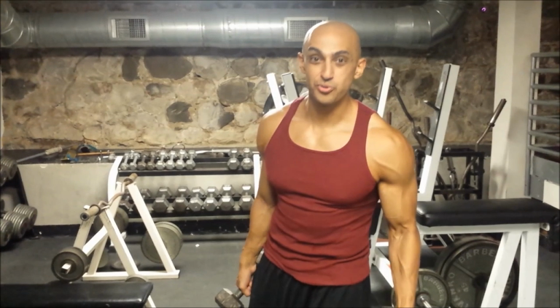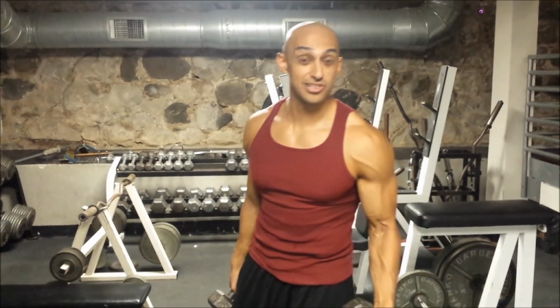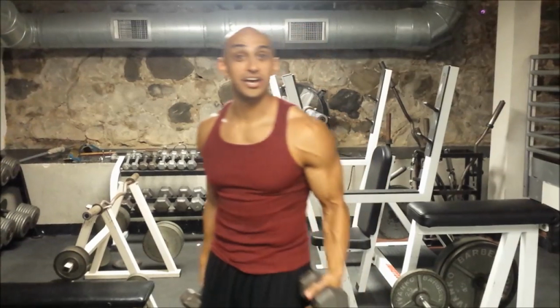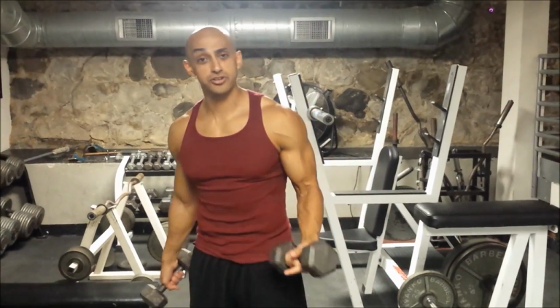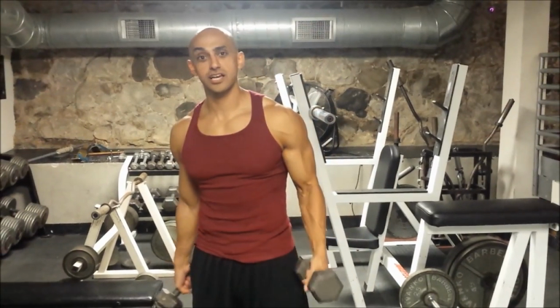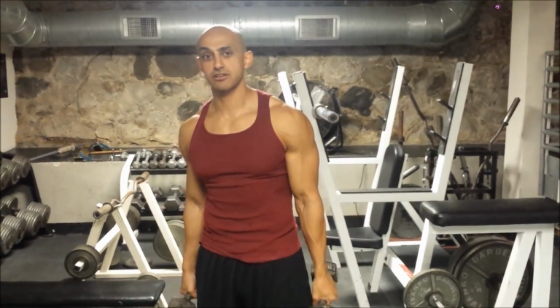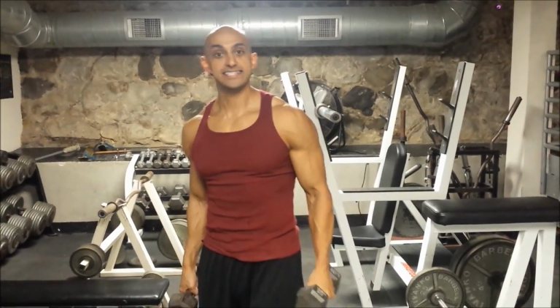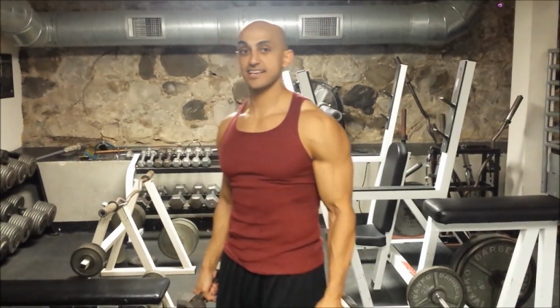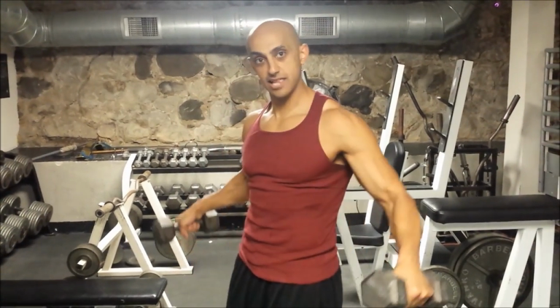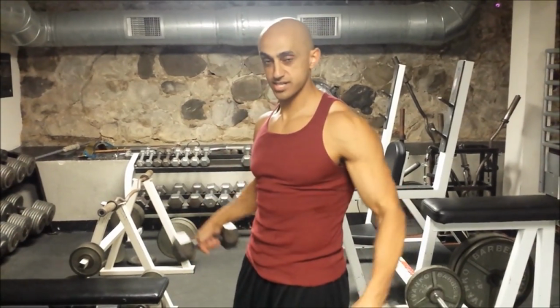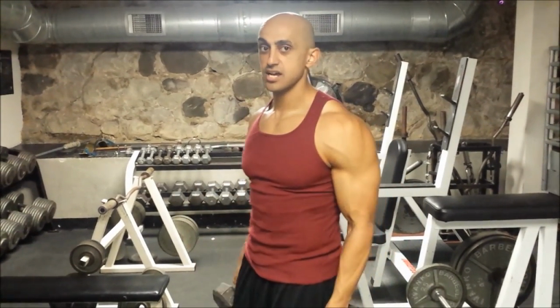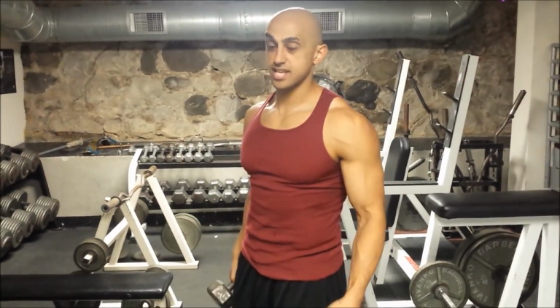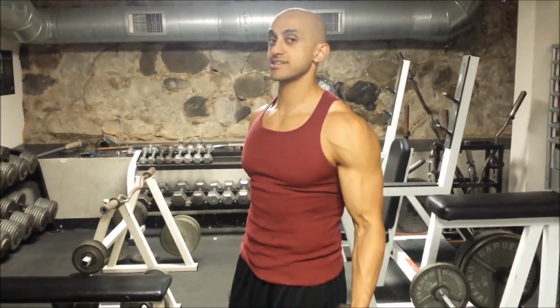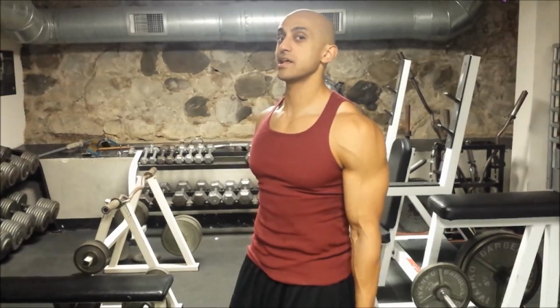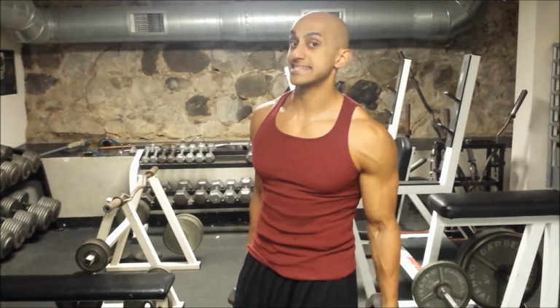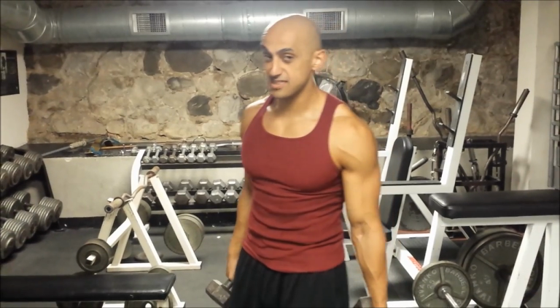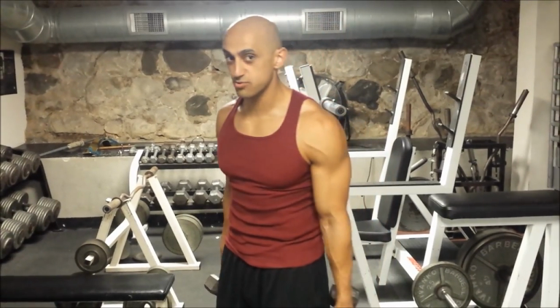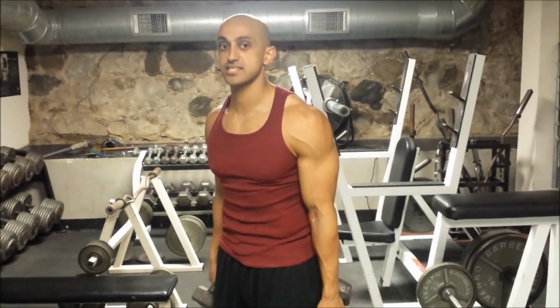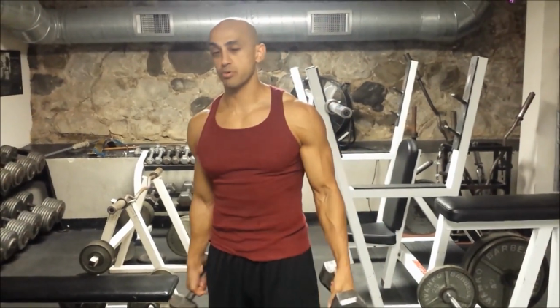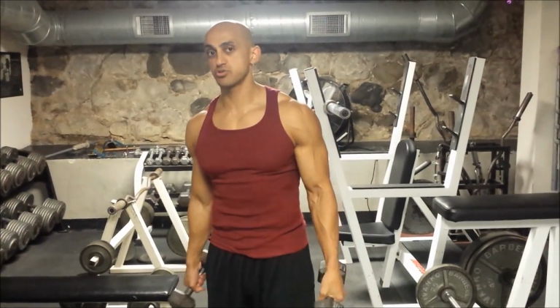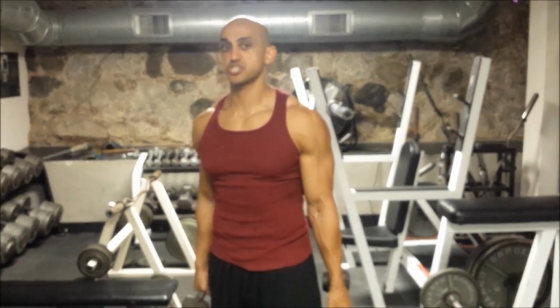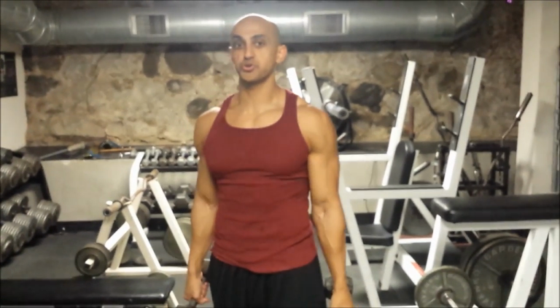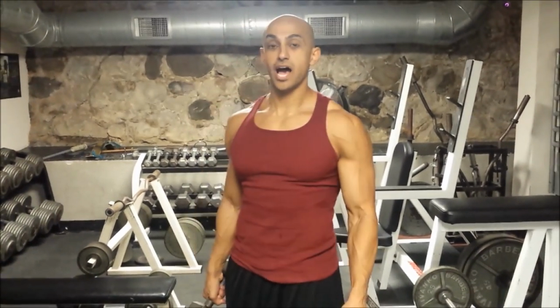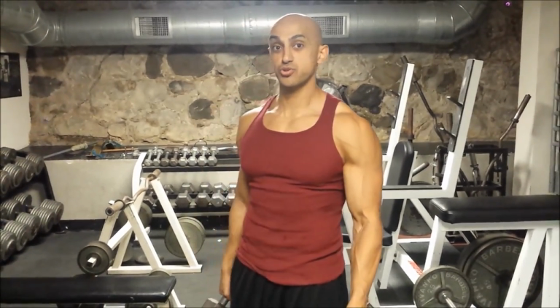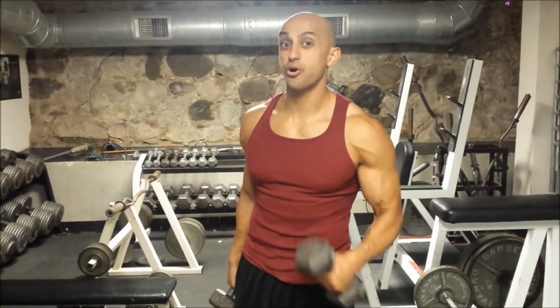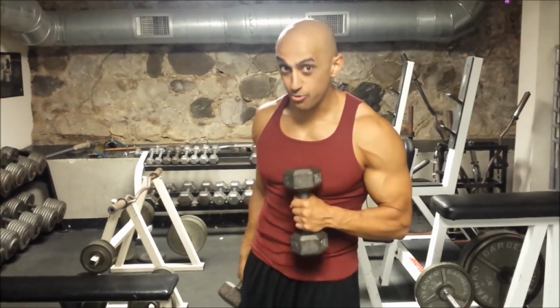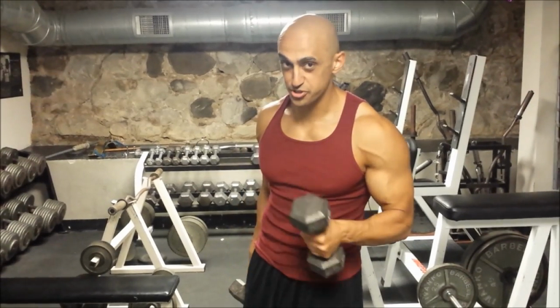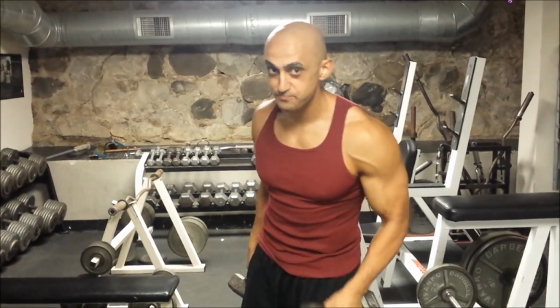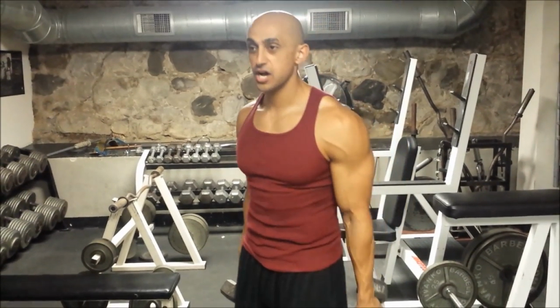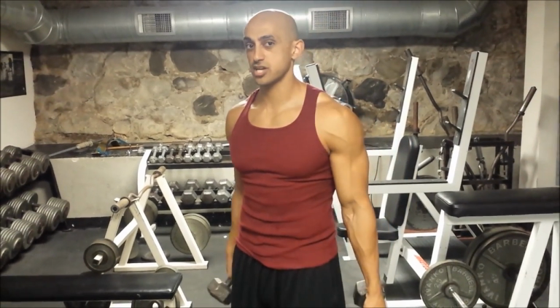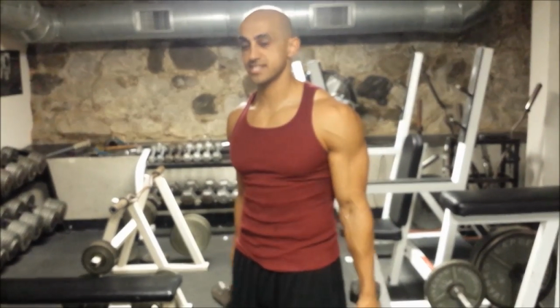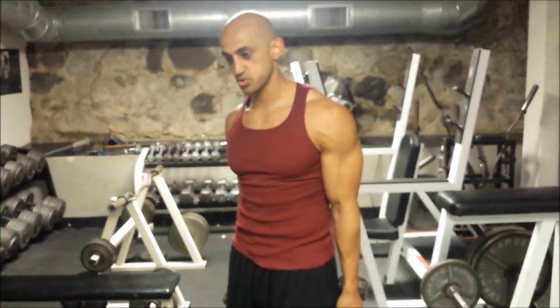What we're going to learn how to do today is how to do a standing side lateral raise. The same rules are going to apply to seated lateral raises. I'm going to show you how to do it, how I want you to do it, and then common mistakes in between.